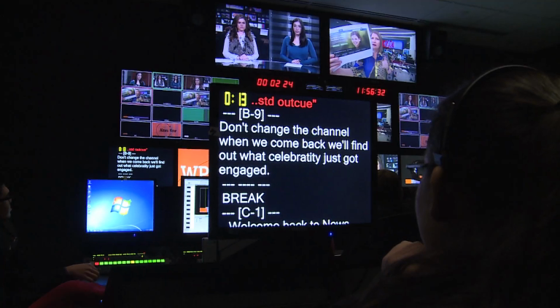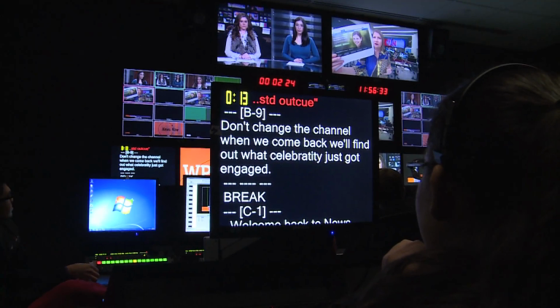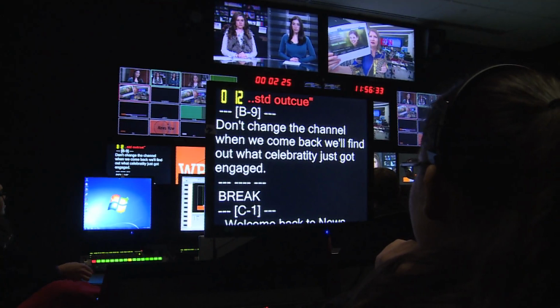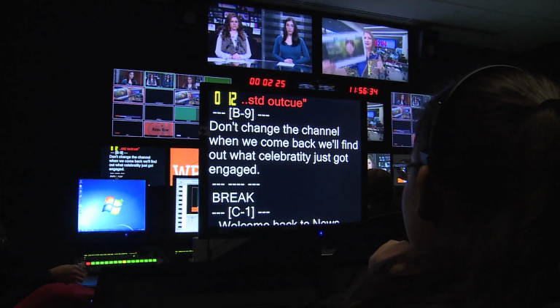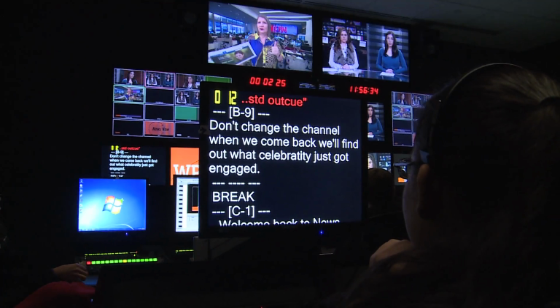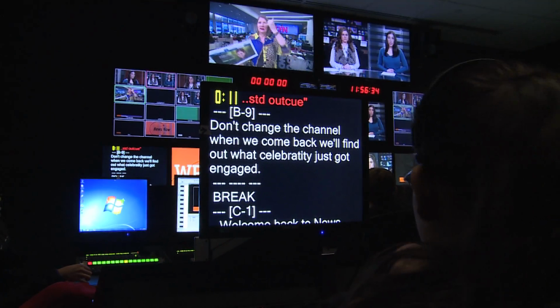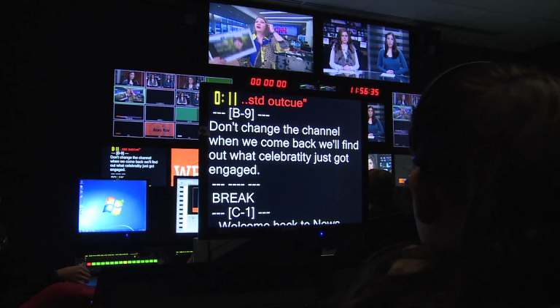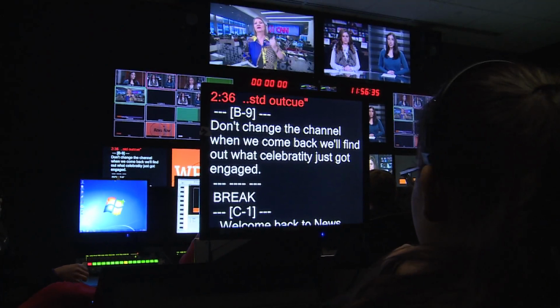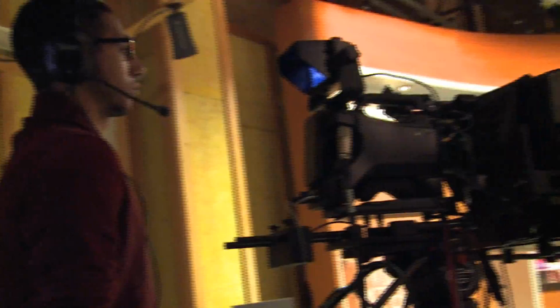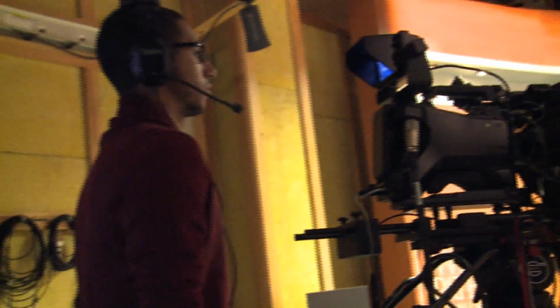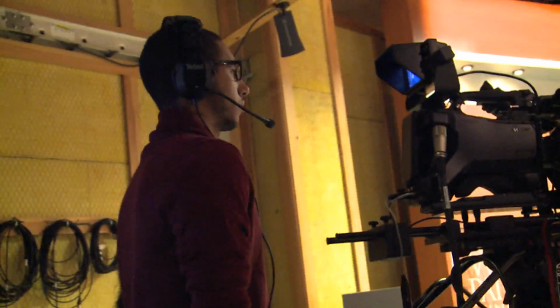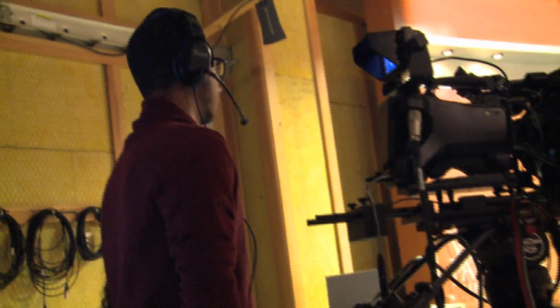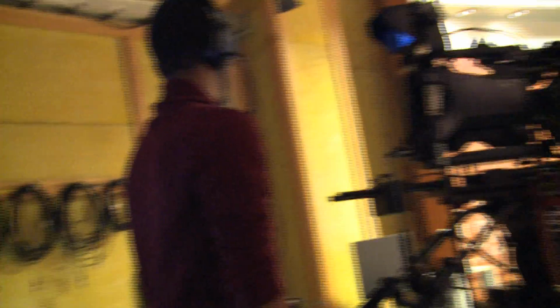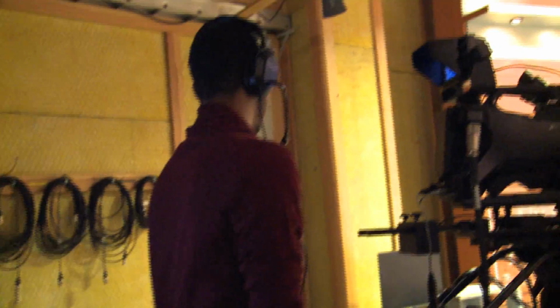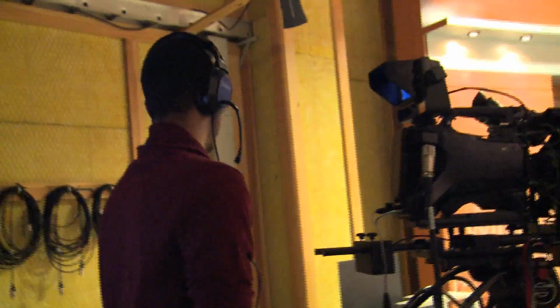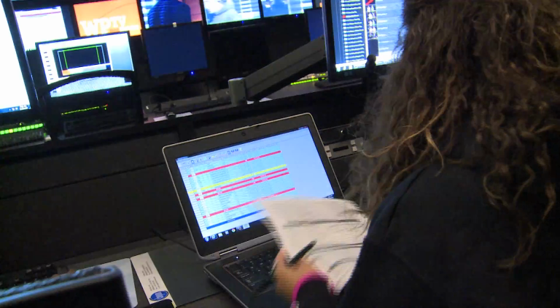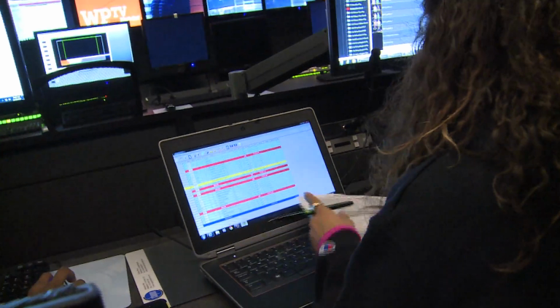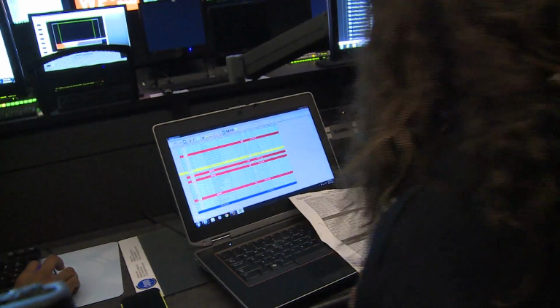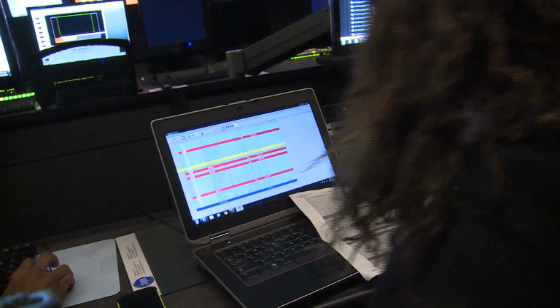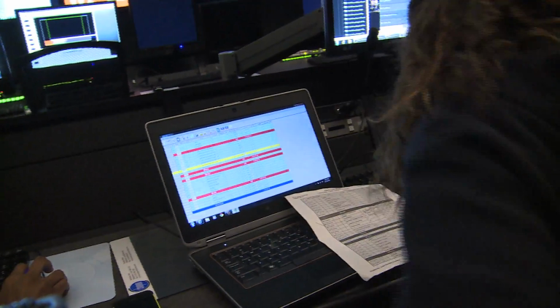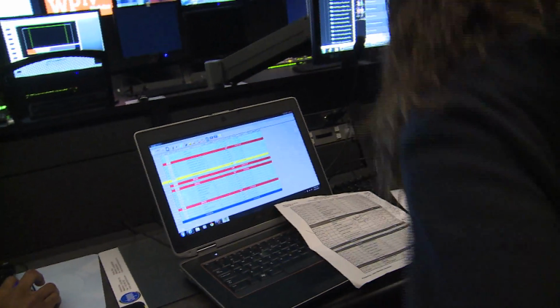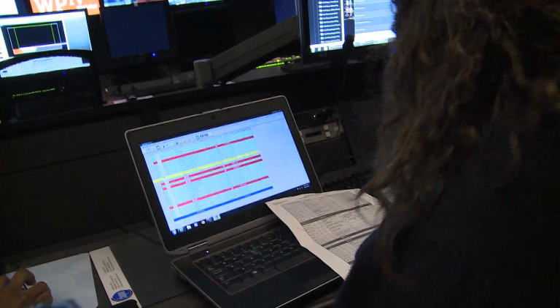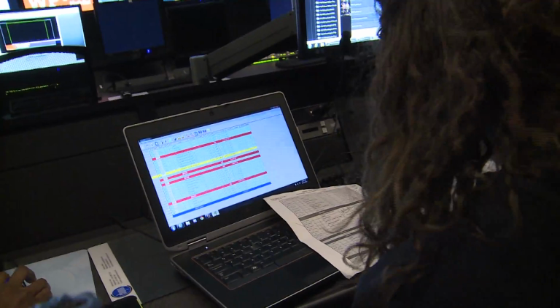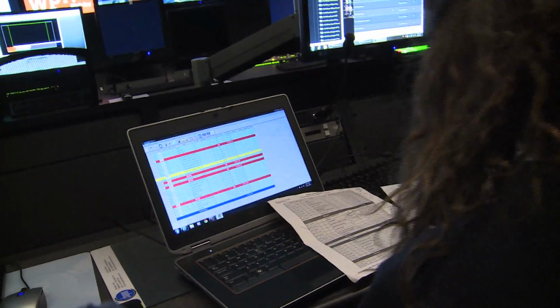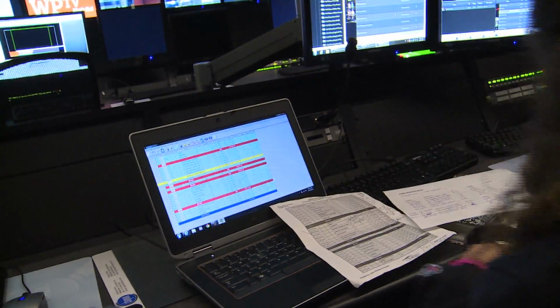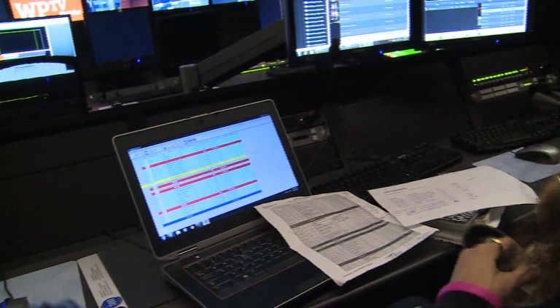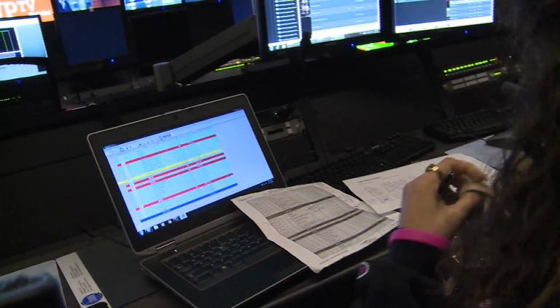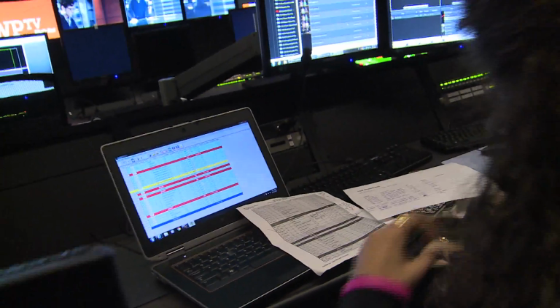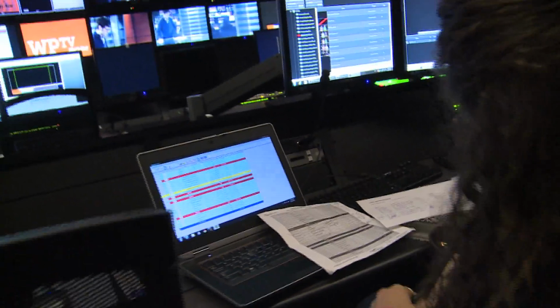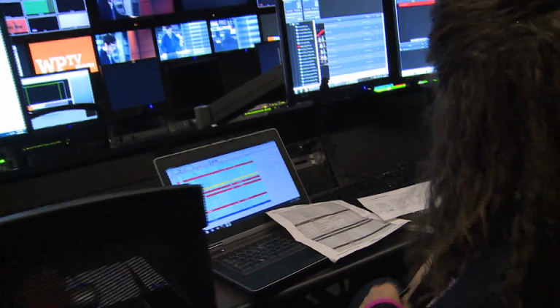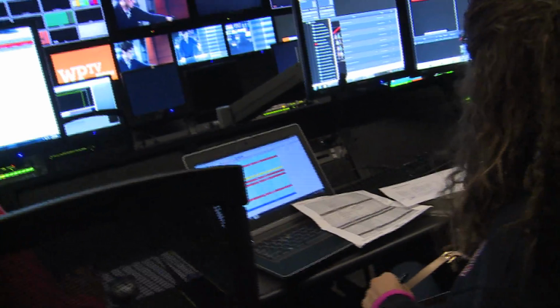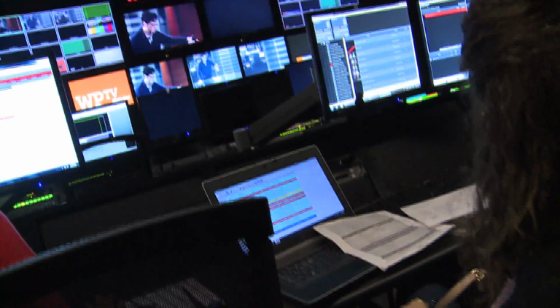The hosts are ready to inform their audience on the latest up-to-date news. After all the stories are read and the amazing performance is given, the crew comes together to review how the production went.